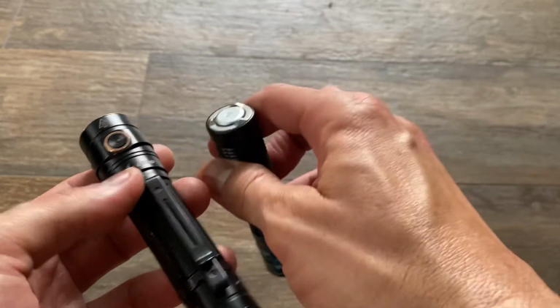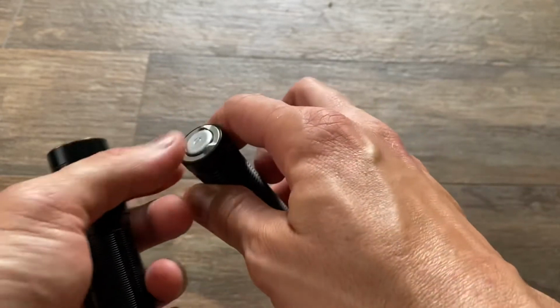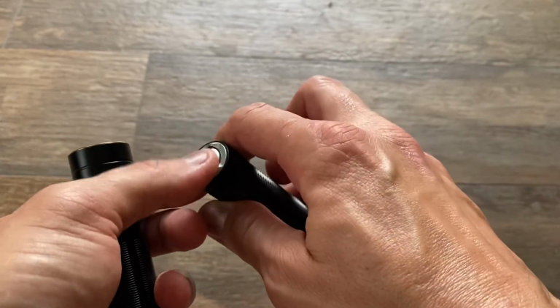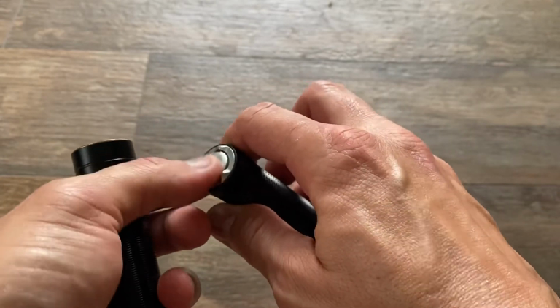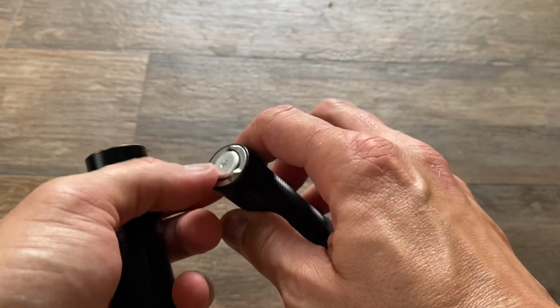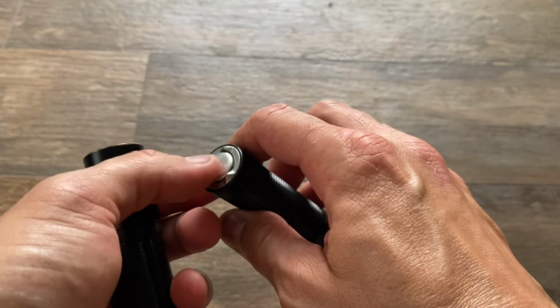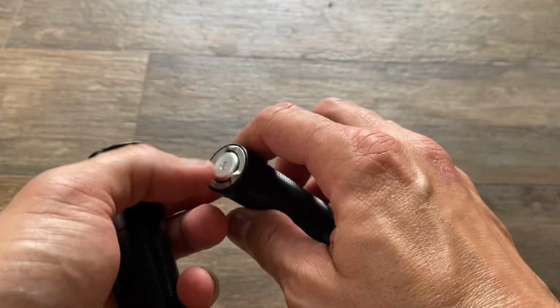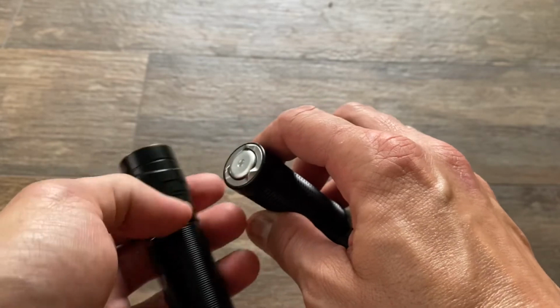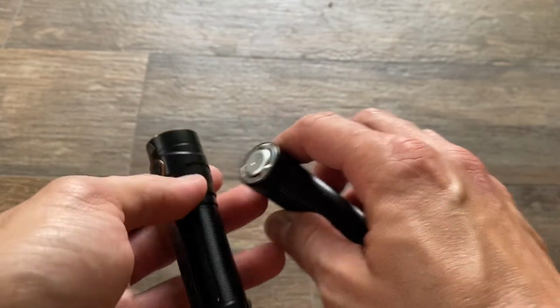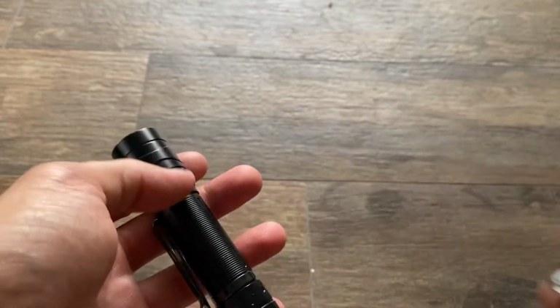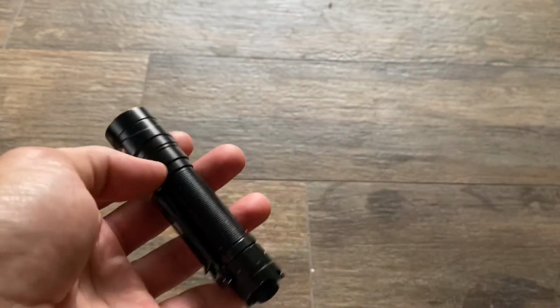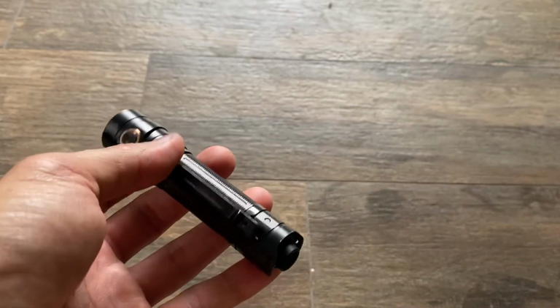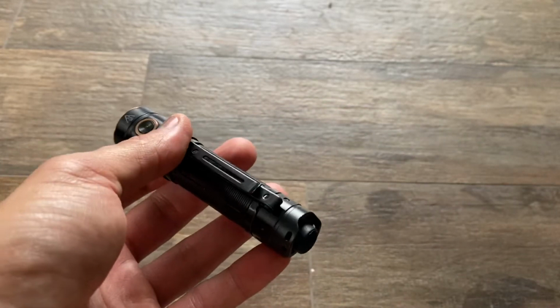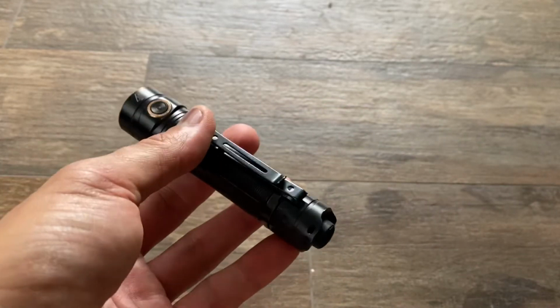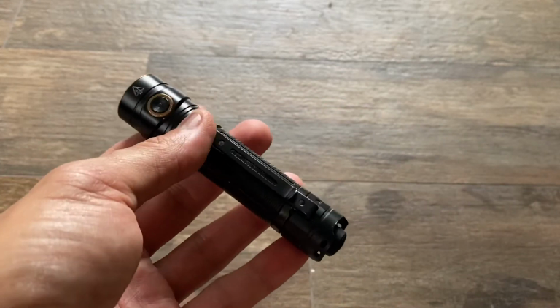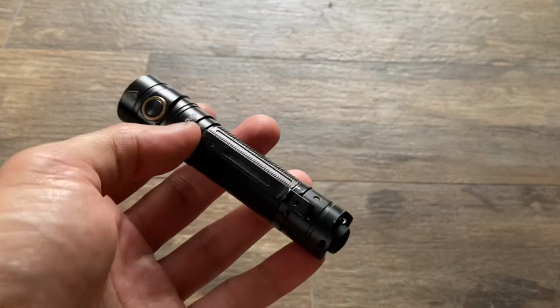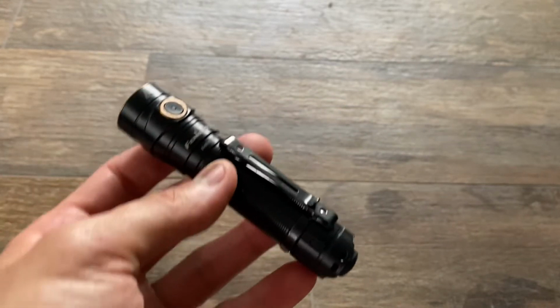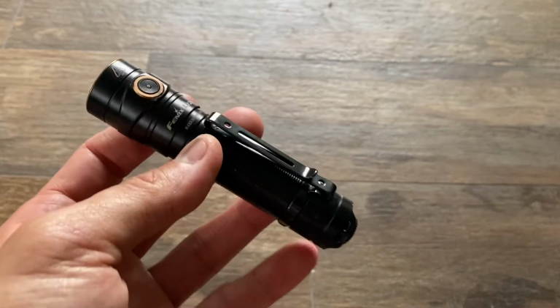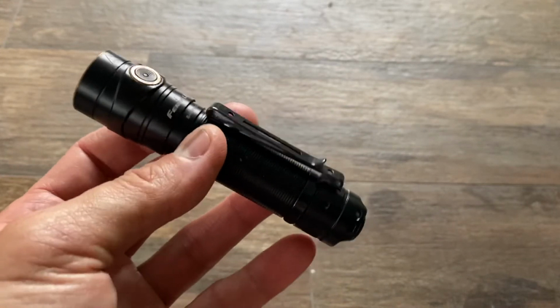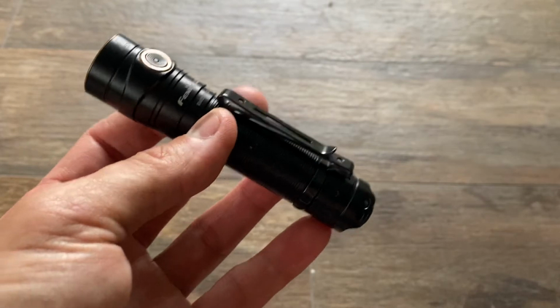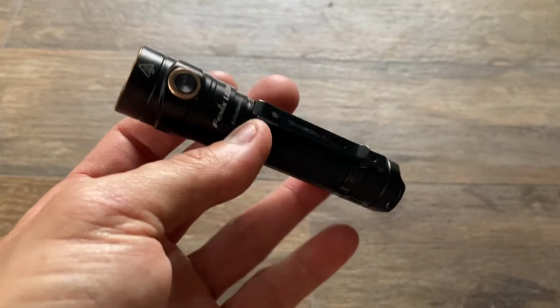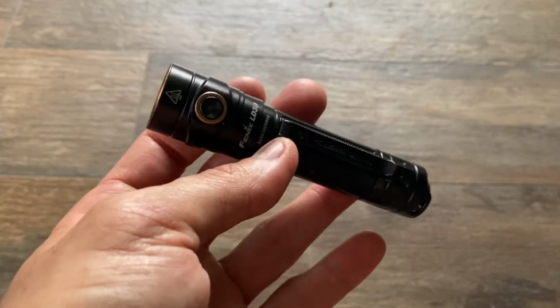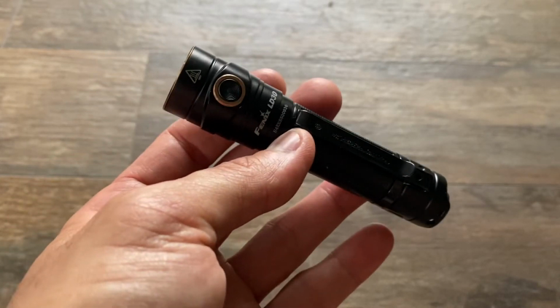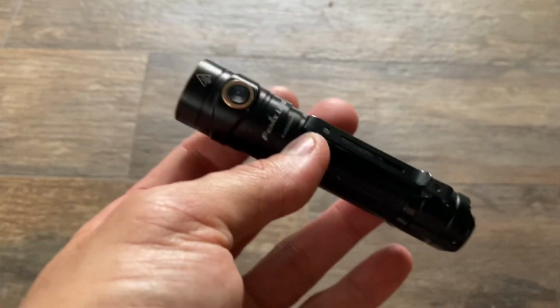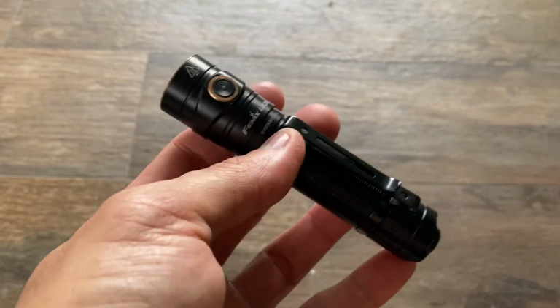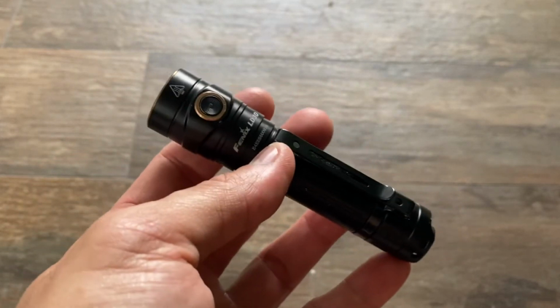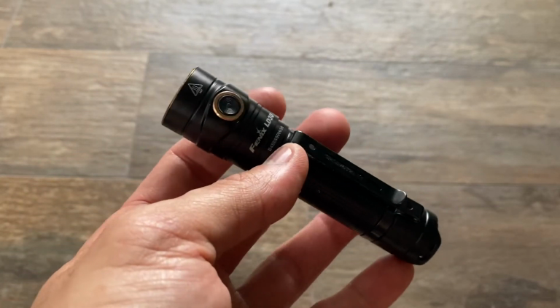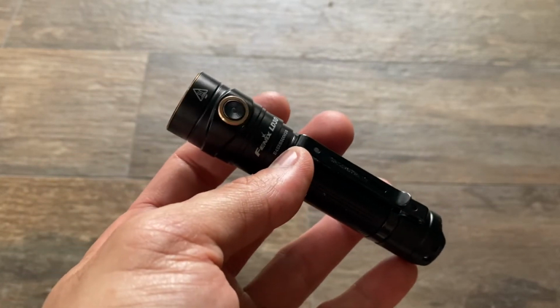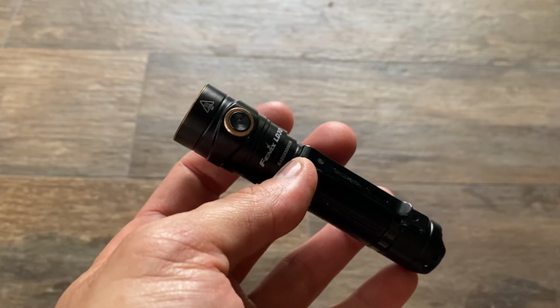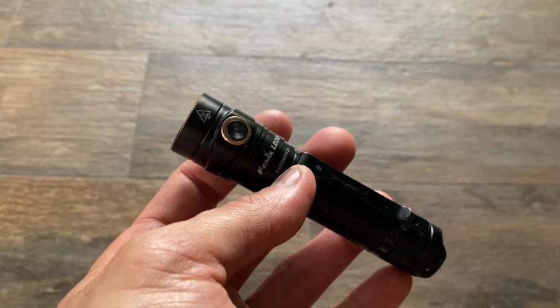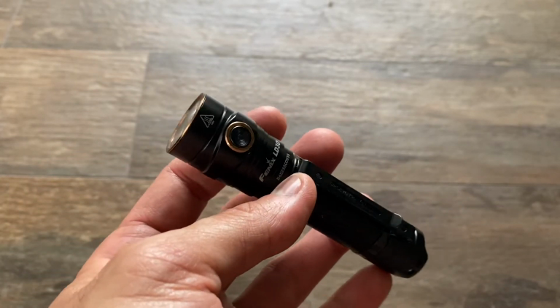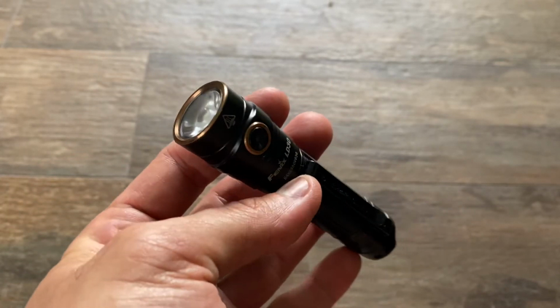You don't get the rechargeable properties in the back, but at least you can recharge with a micro USB, which is almost easier to get these days than that proprietary Olight charger.